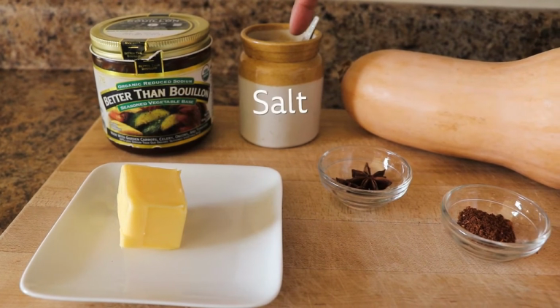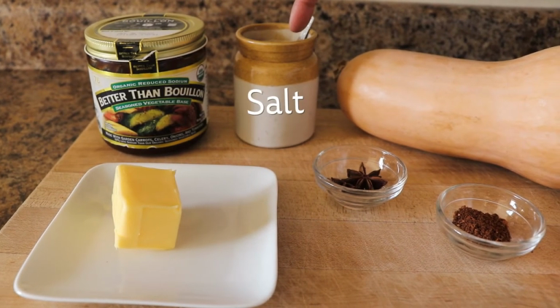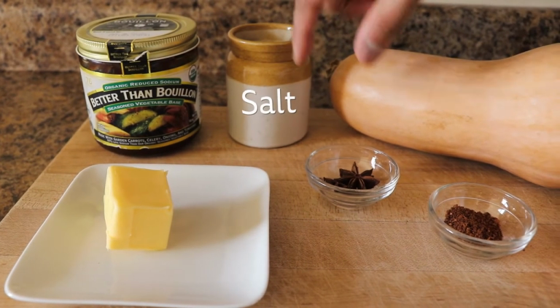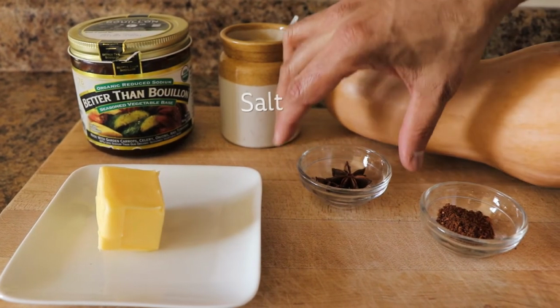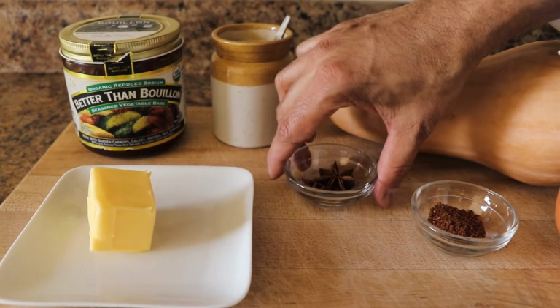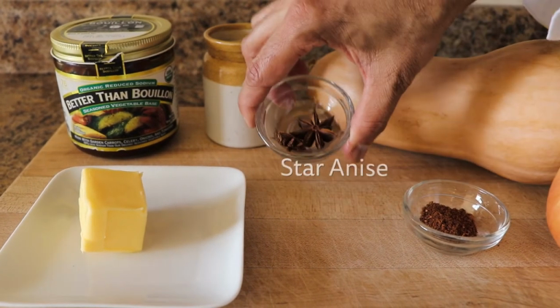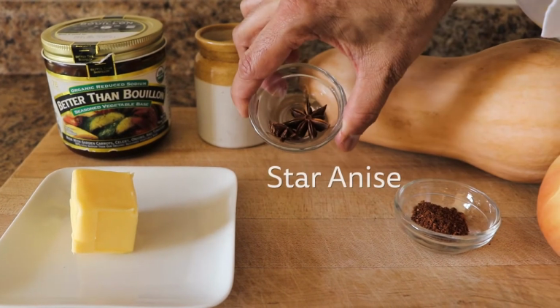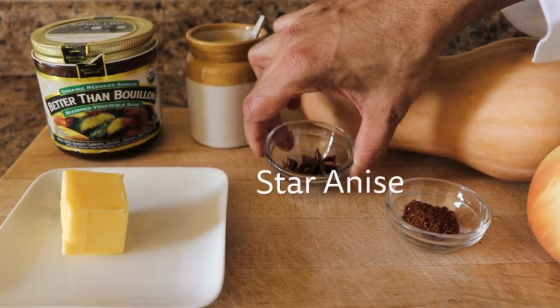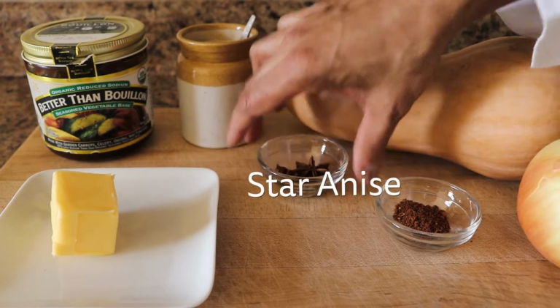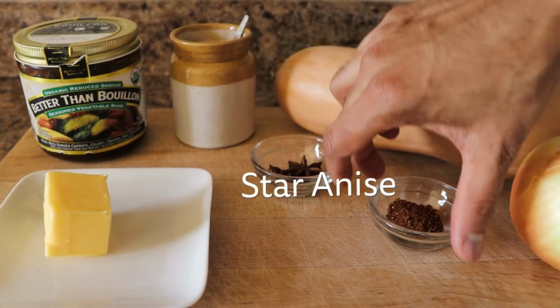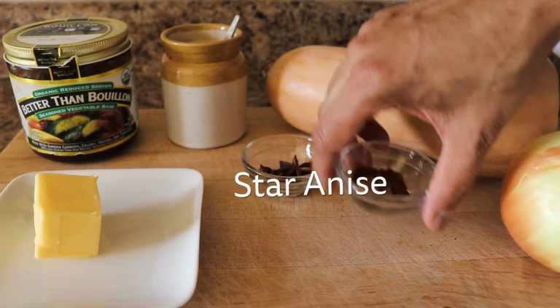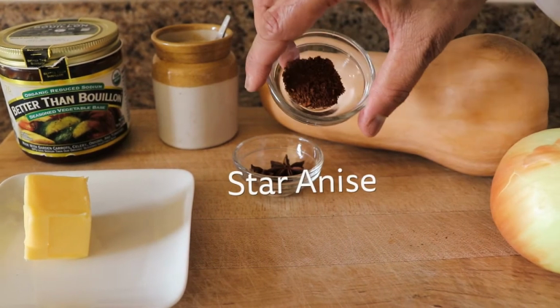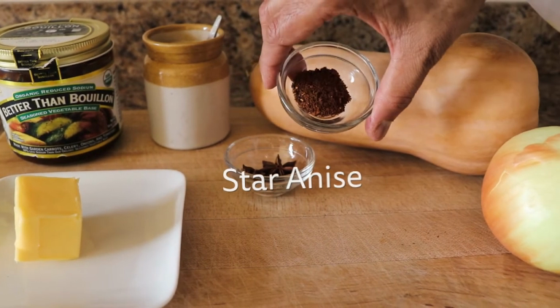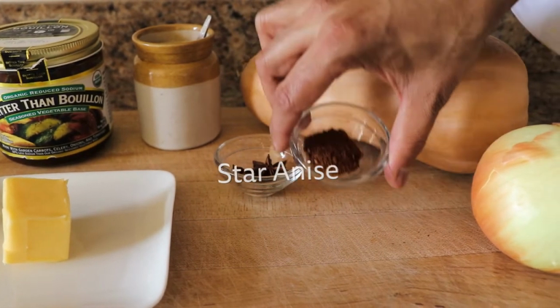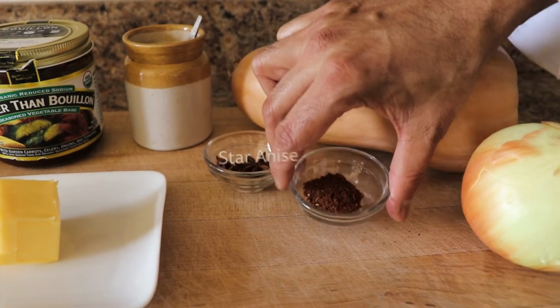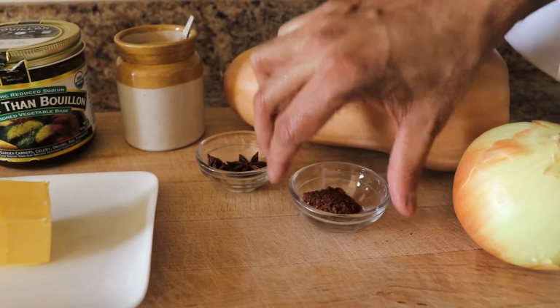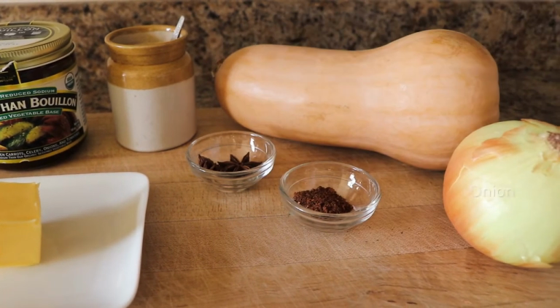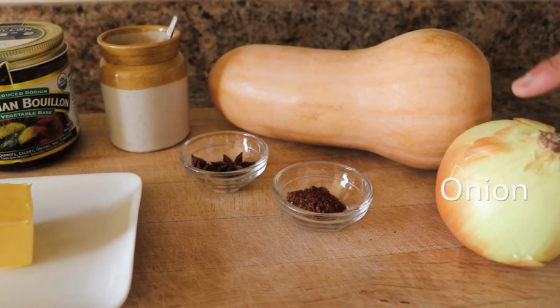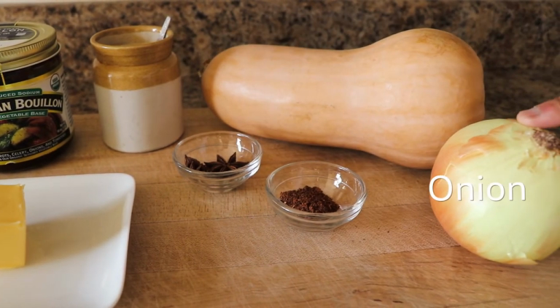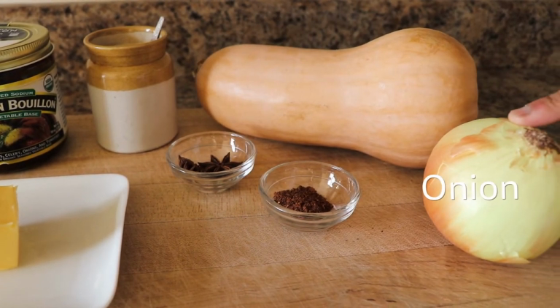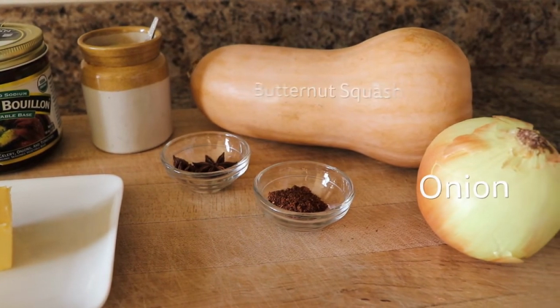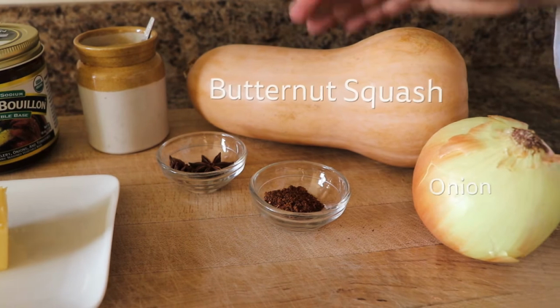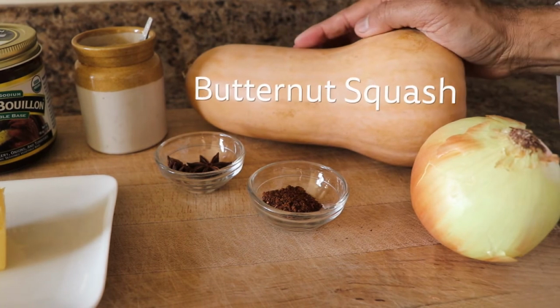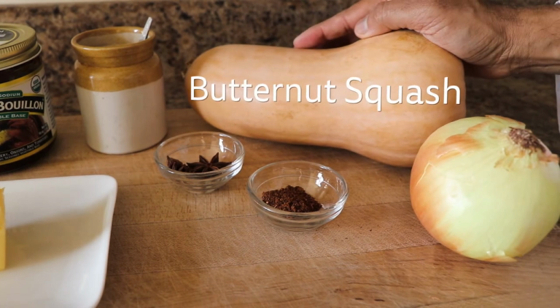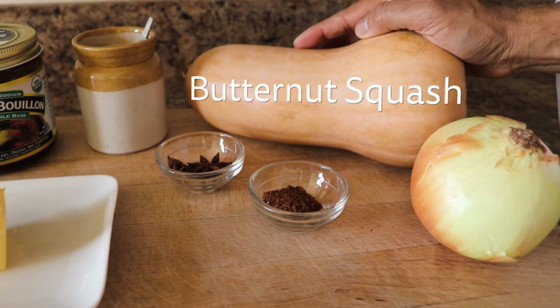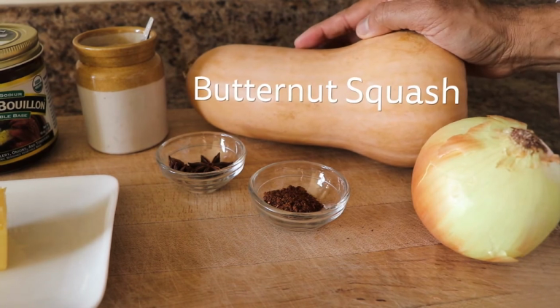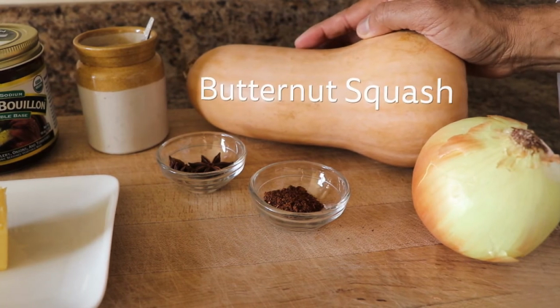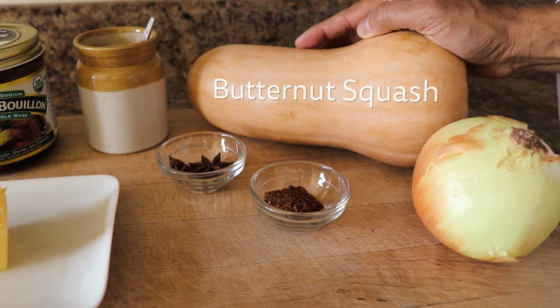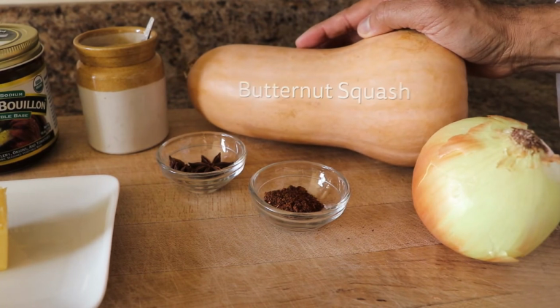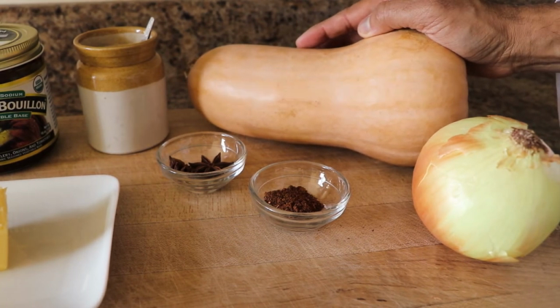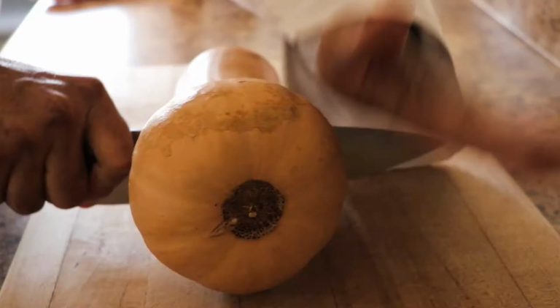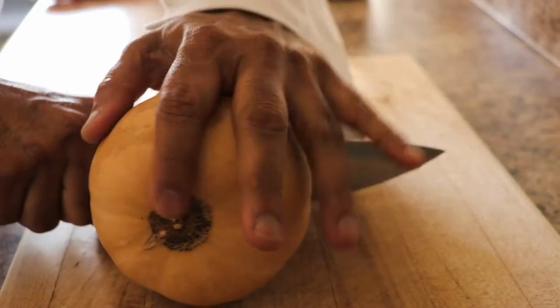I hope you enjoy this easy recipe — only five to six ingredients — and it's a delicious soup. Now, butternut squash is only good in fall.